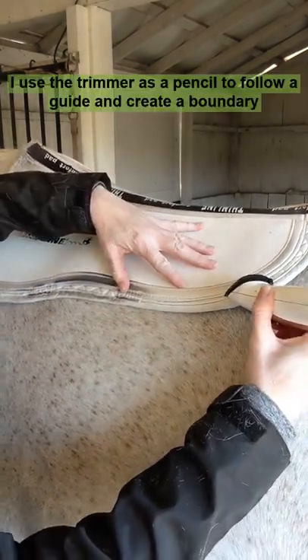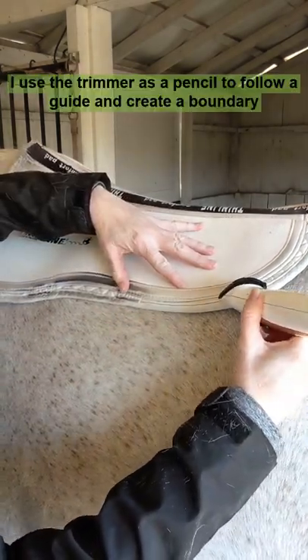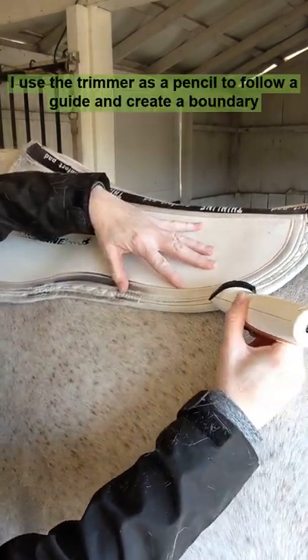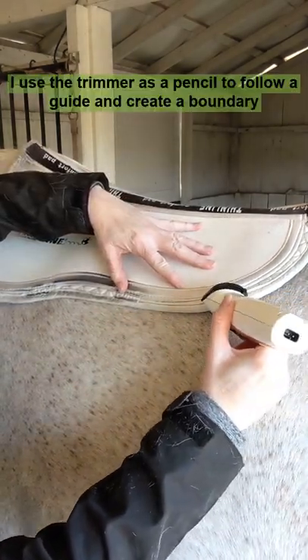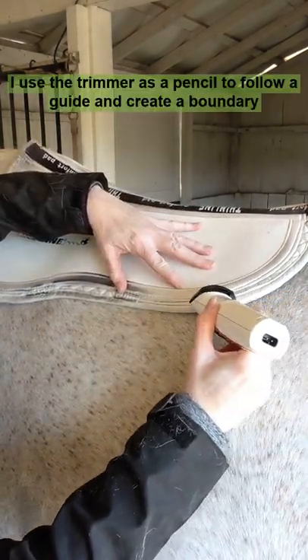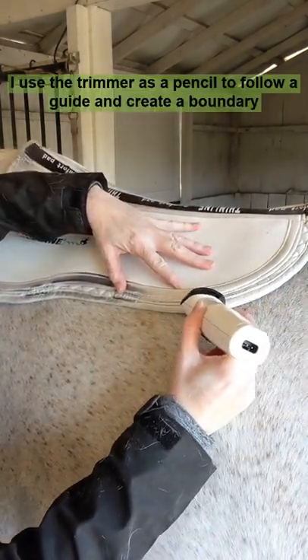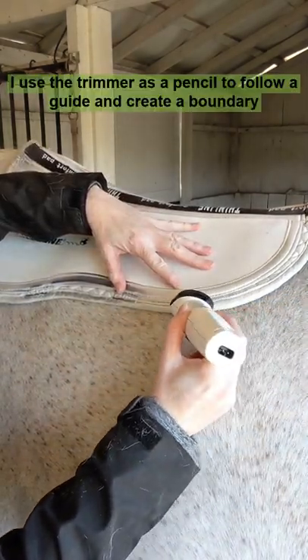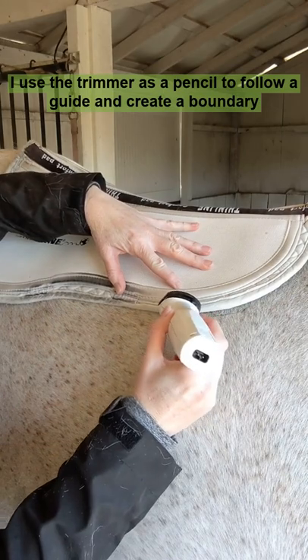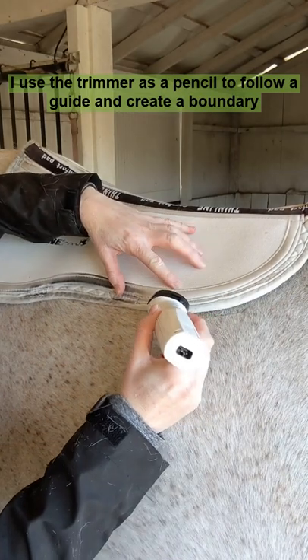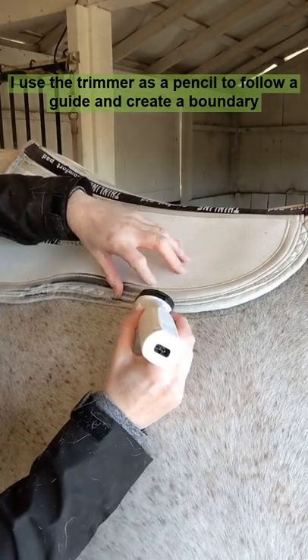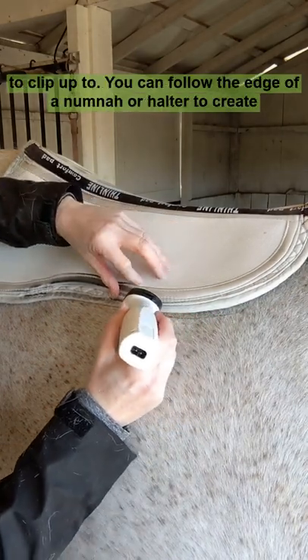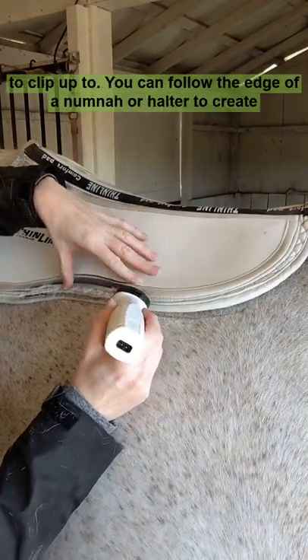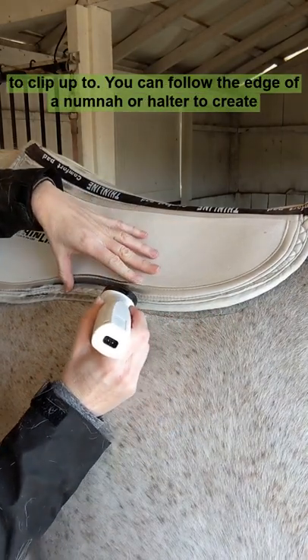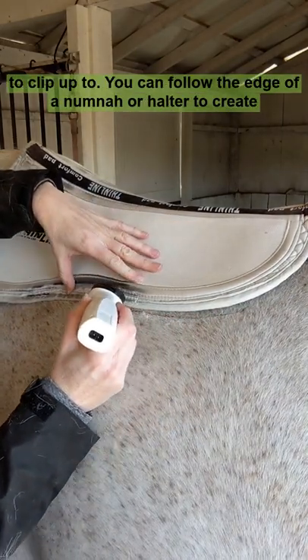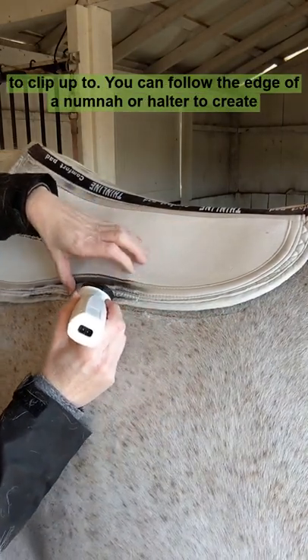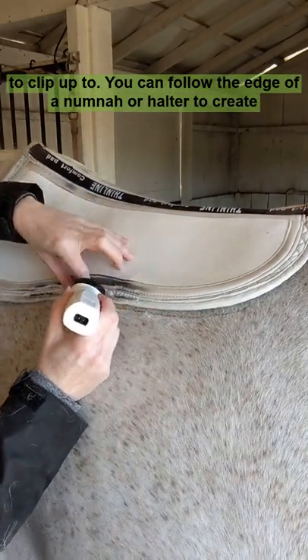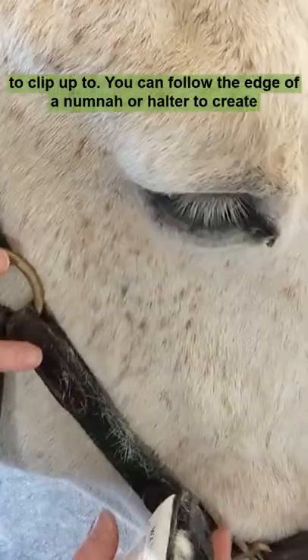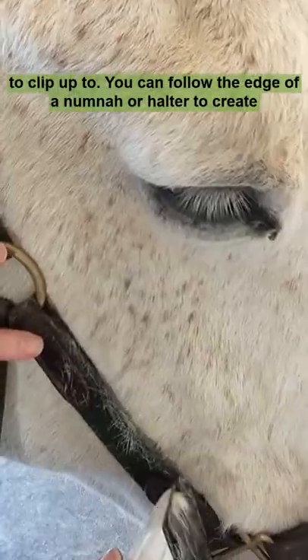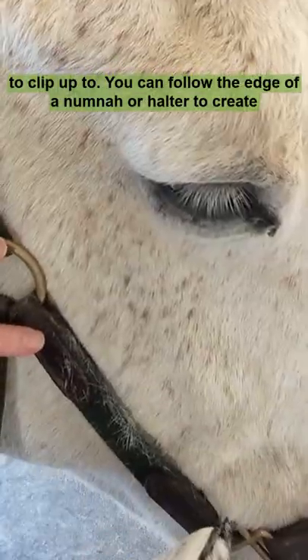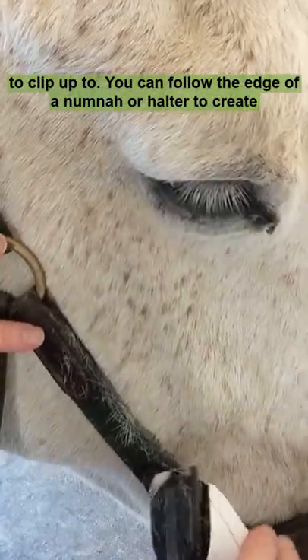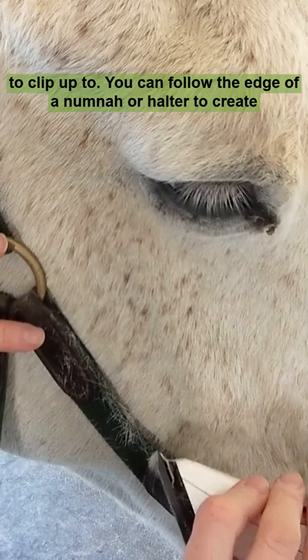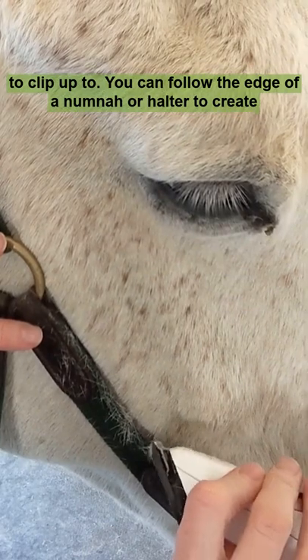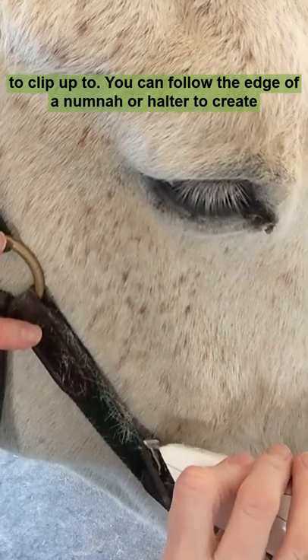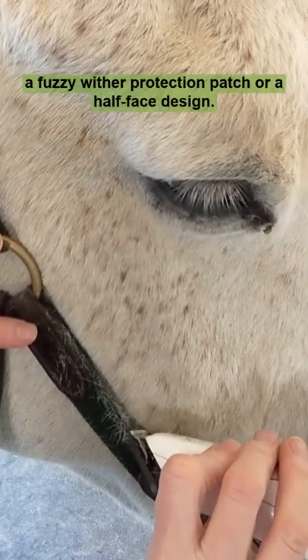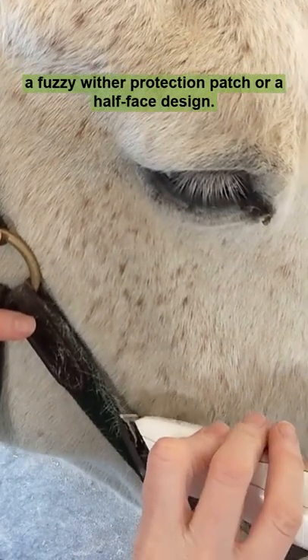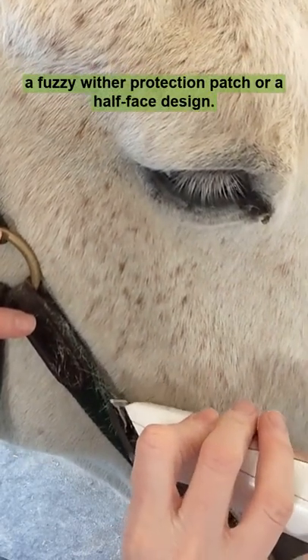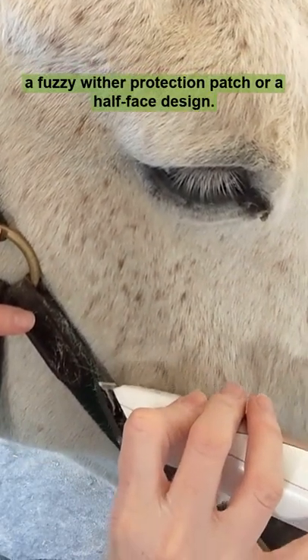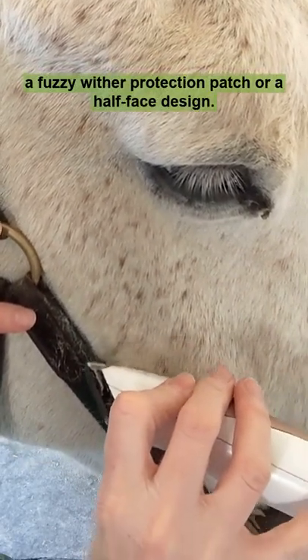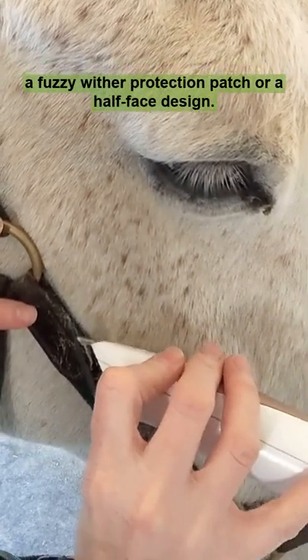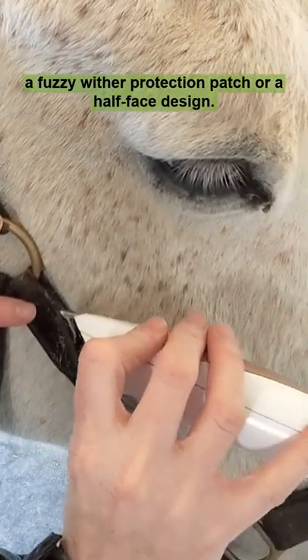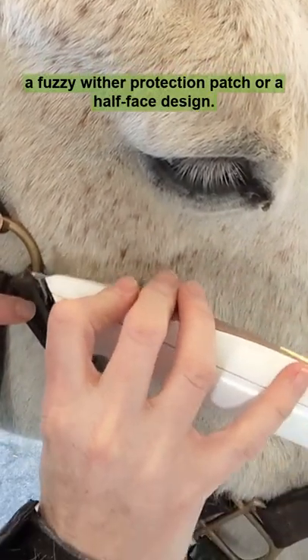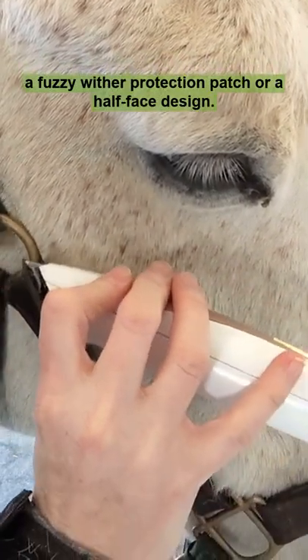I use the trimmer as a pencil to follow a guide and create a boundary to clip up to. You can follow the edge of a numna or halter to create a fuzzy wither protection patch or a half-faced design.